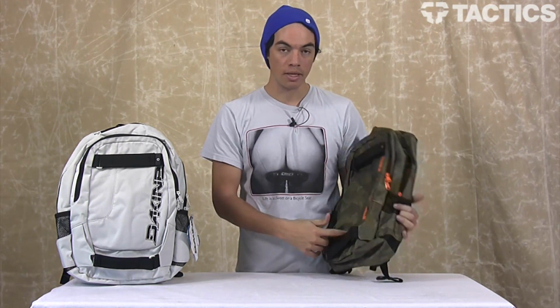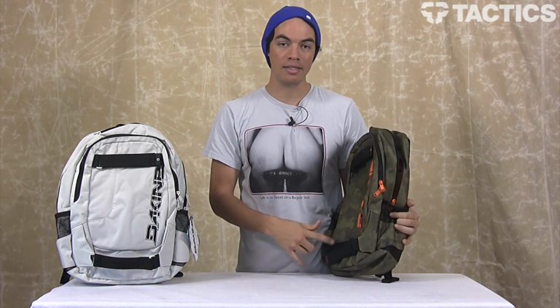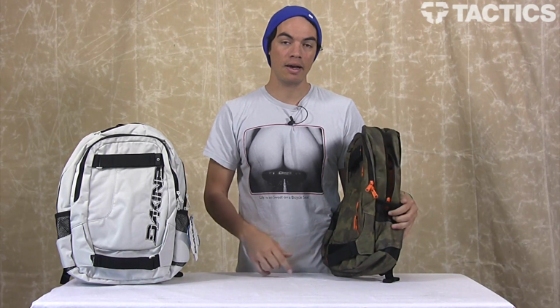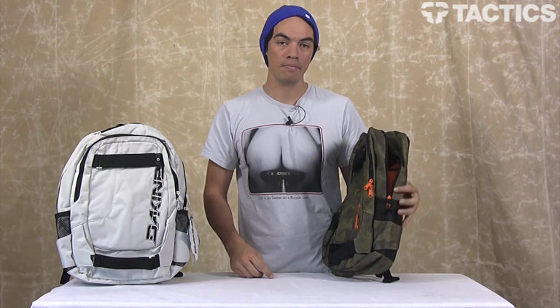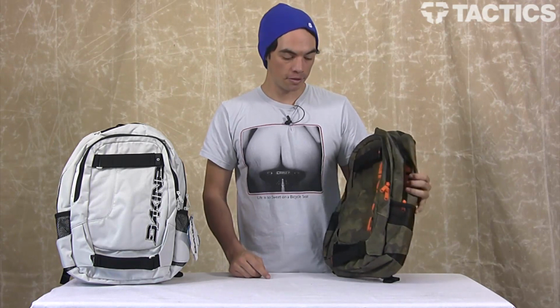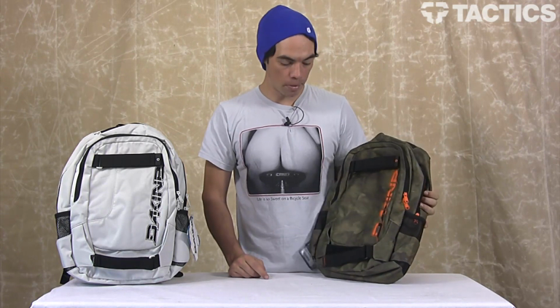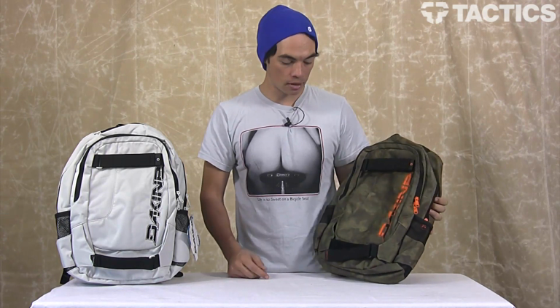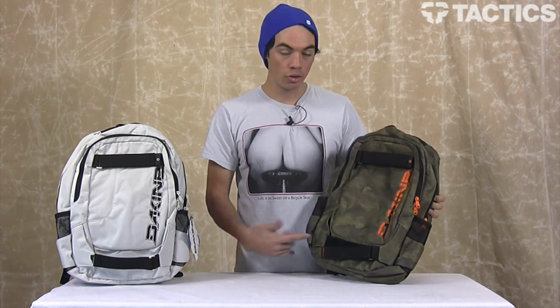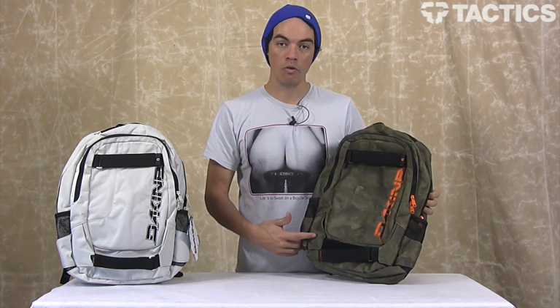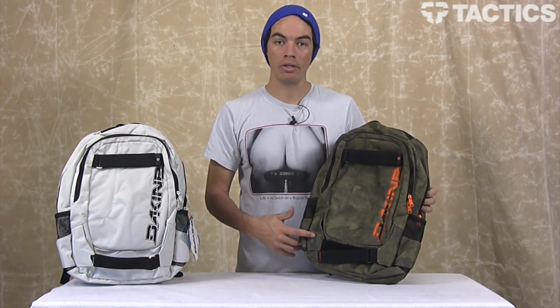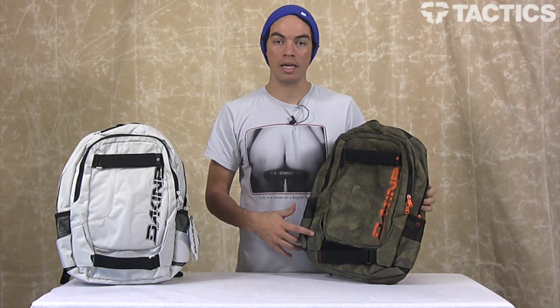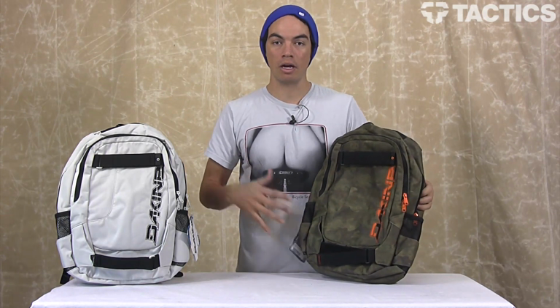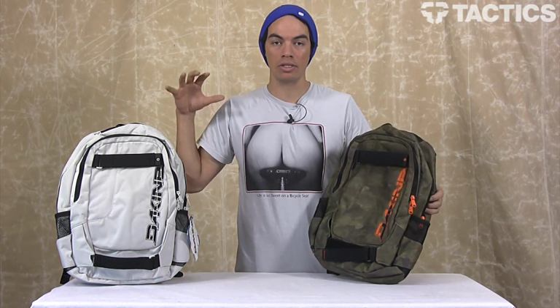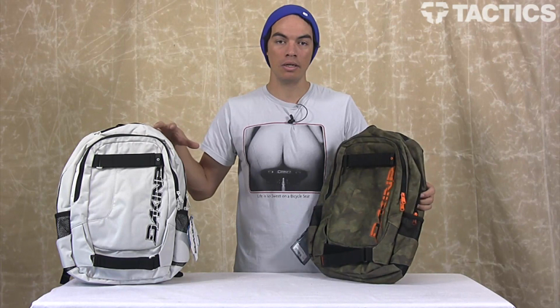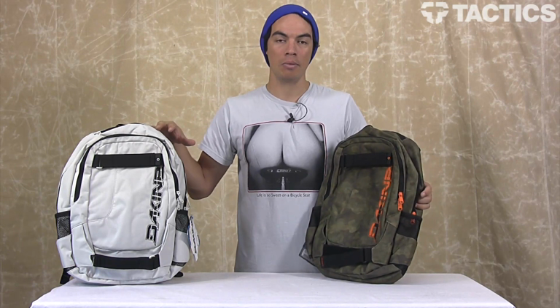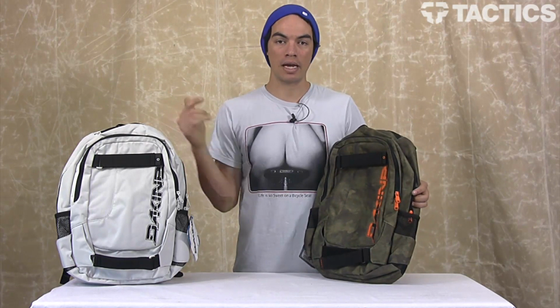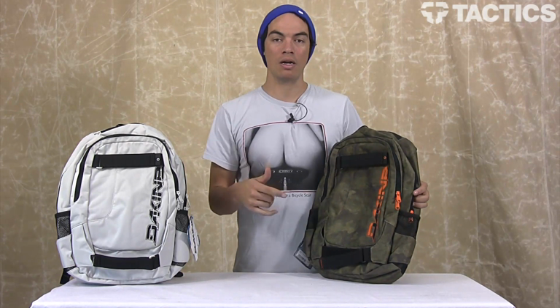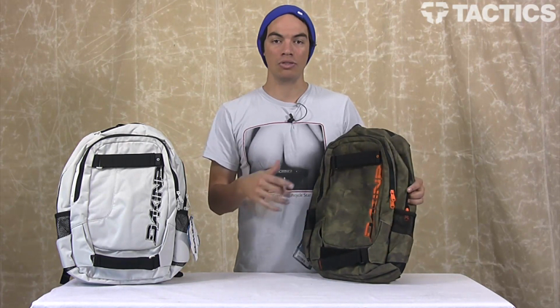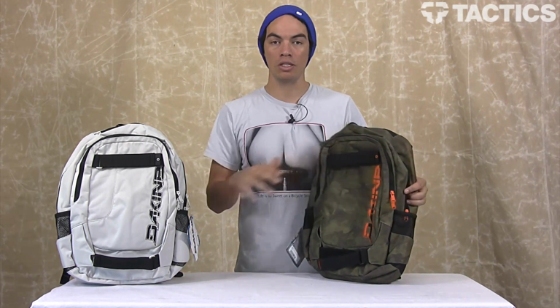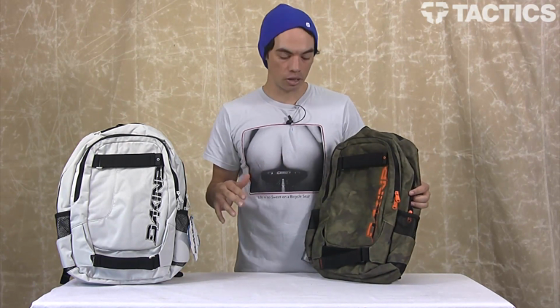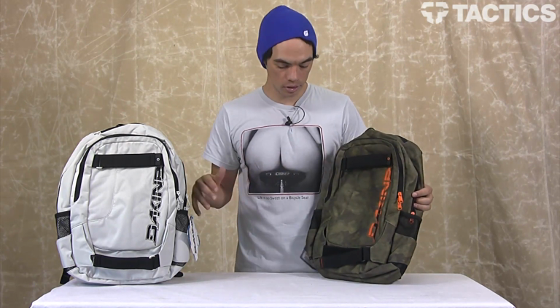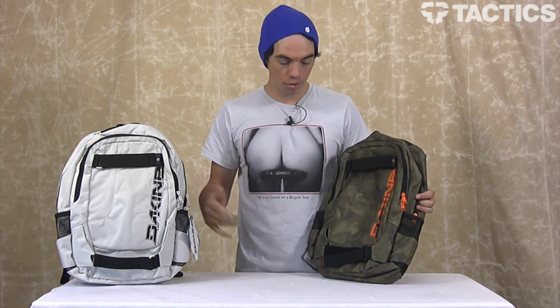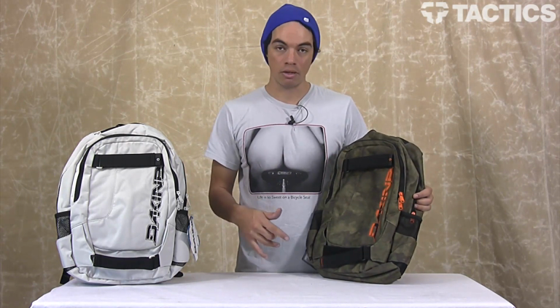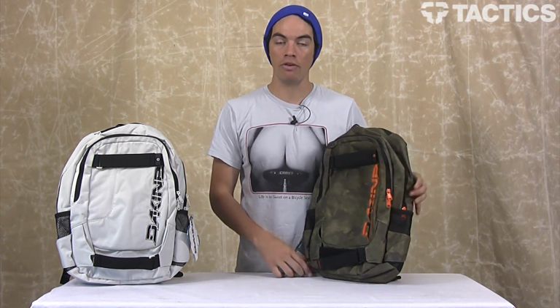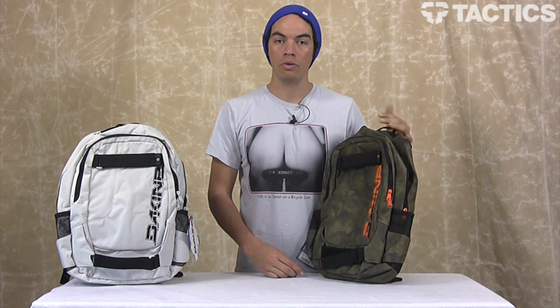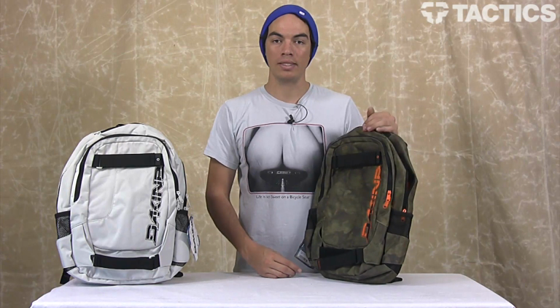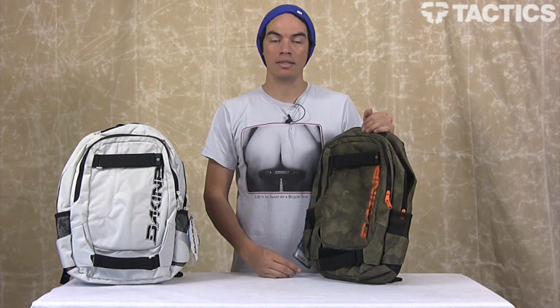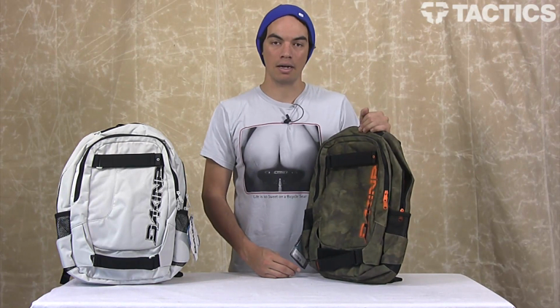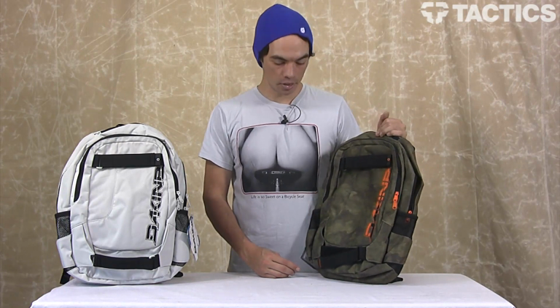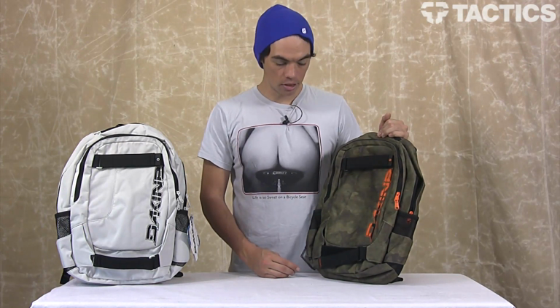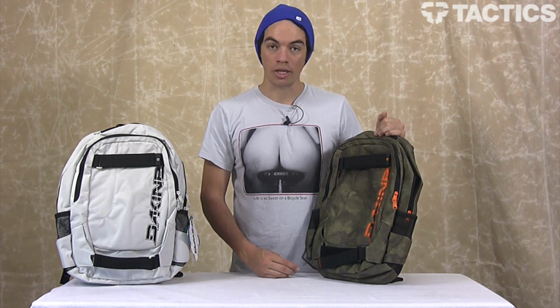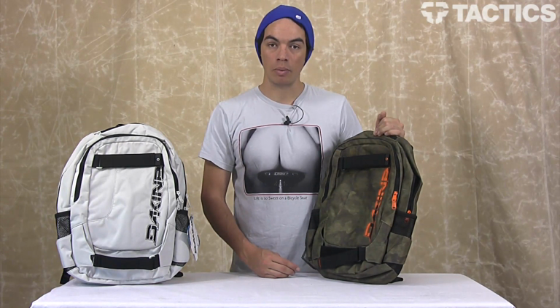So that's the Dakine Division Backpack 2012 model. We've got a couple colors here, but check out Tactics.com because there's tons more colors. Pricing and all that good info will be at Tactics.com, so check out the website.